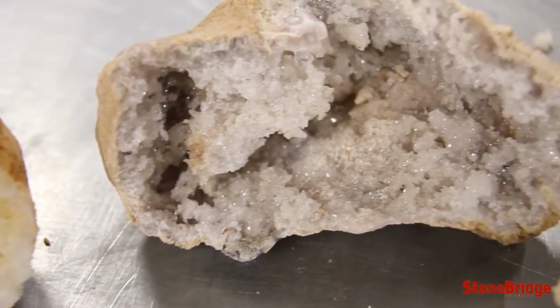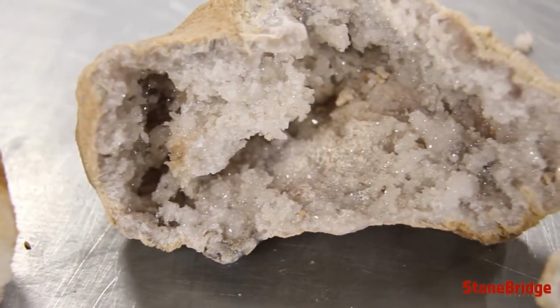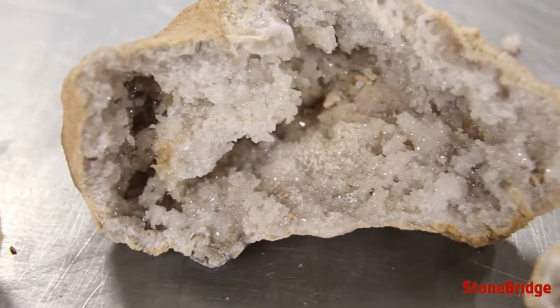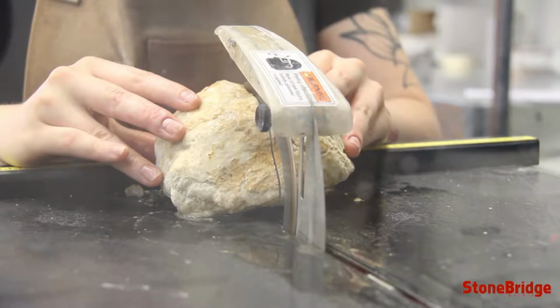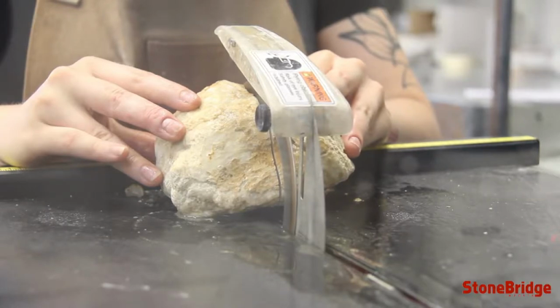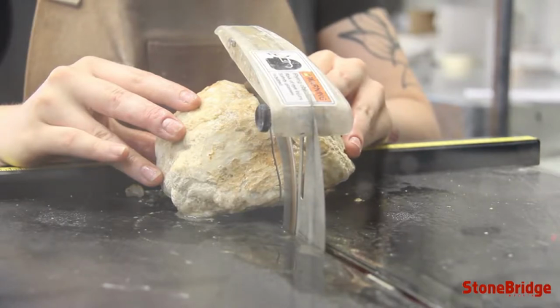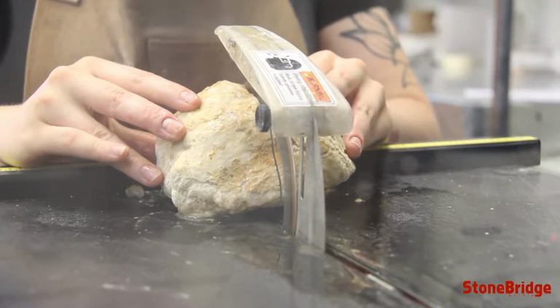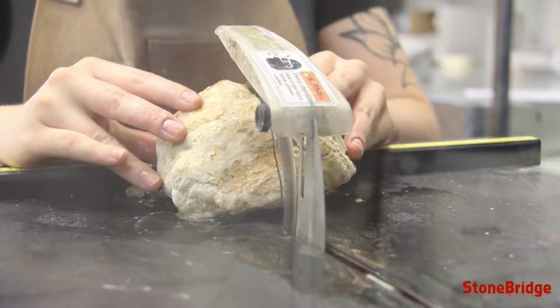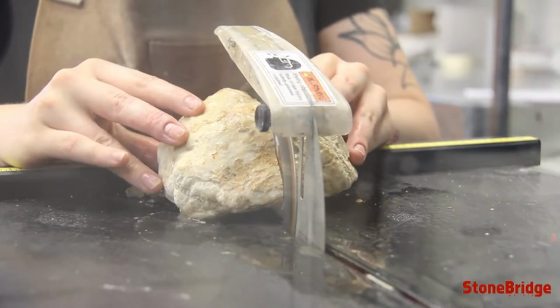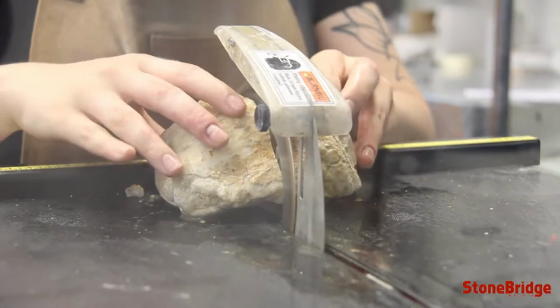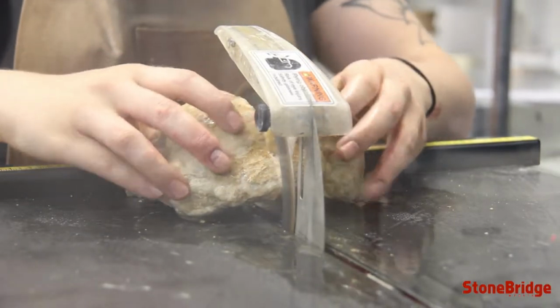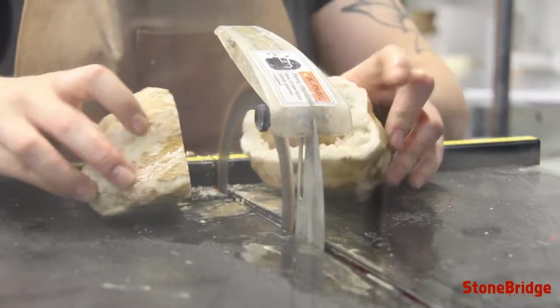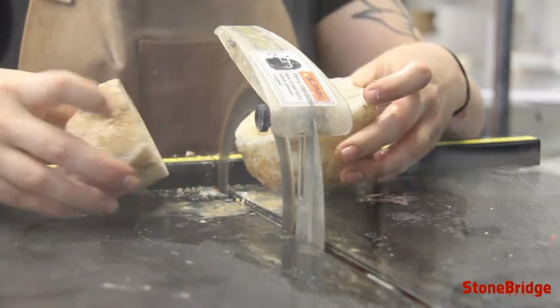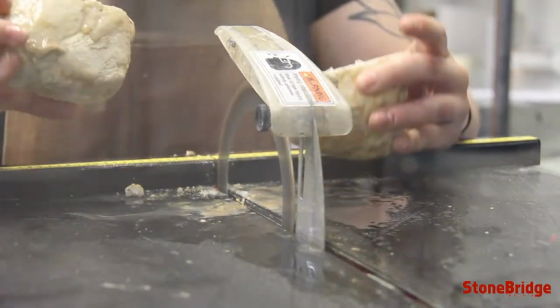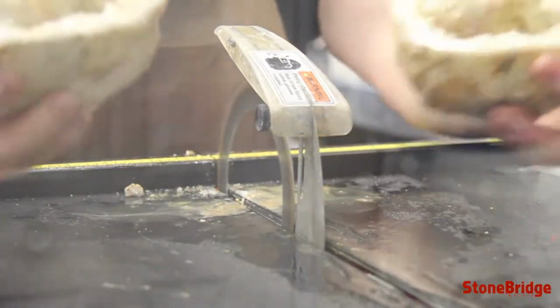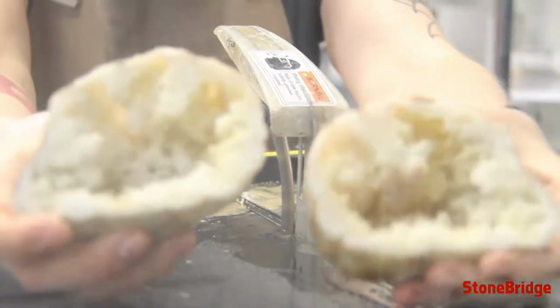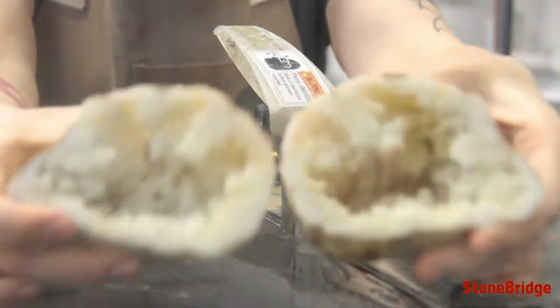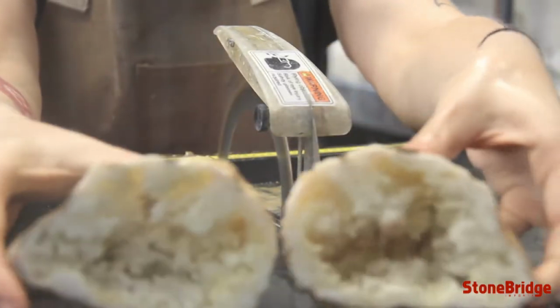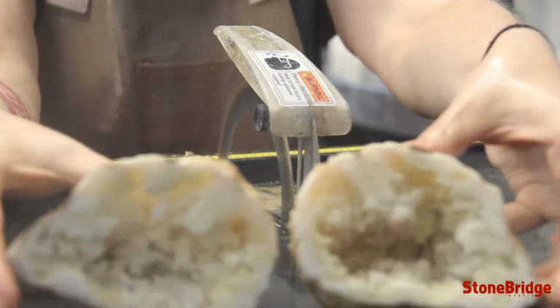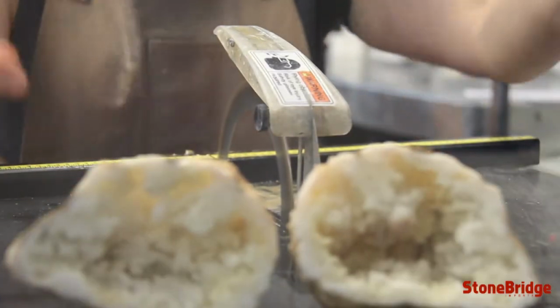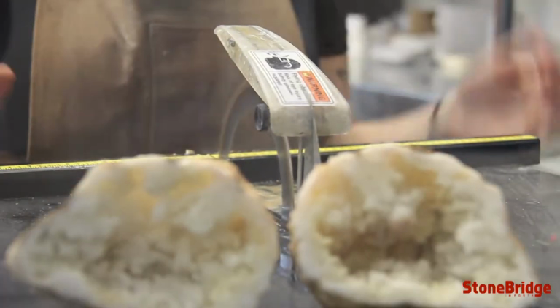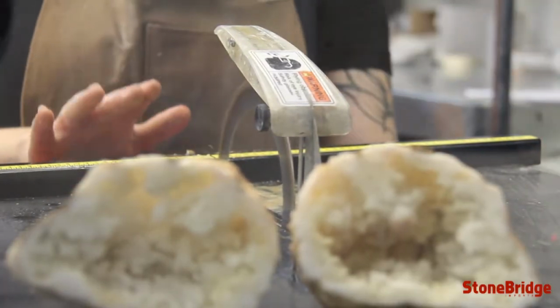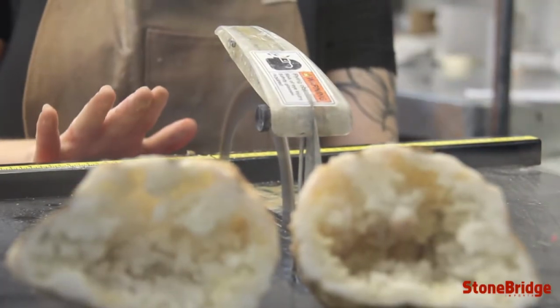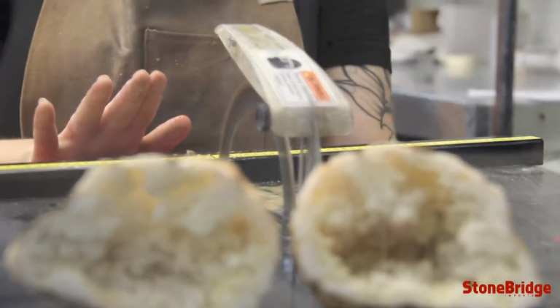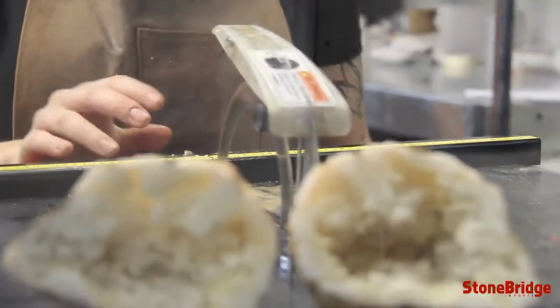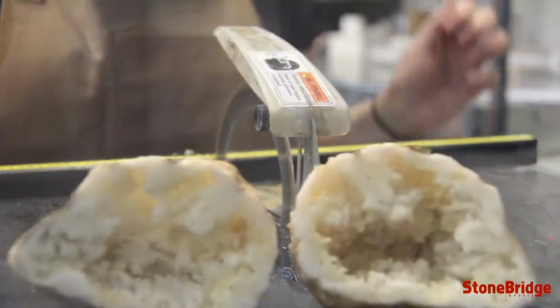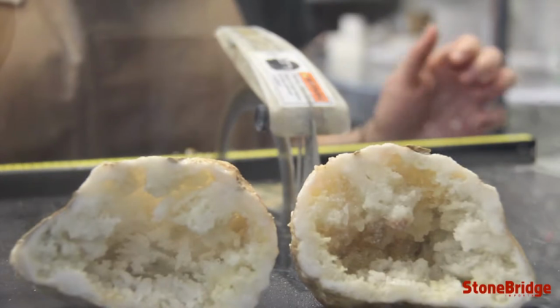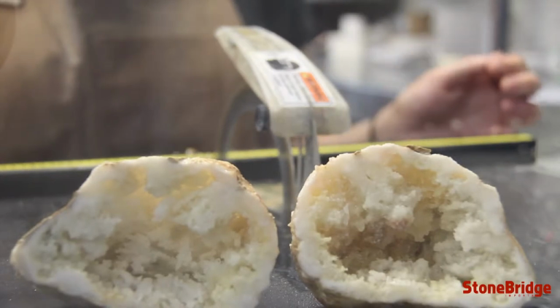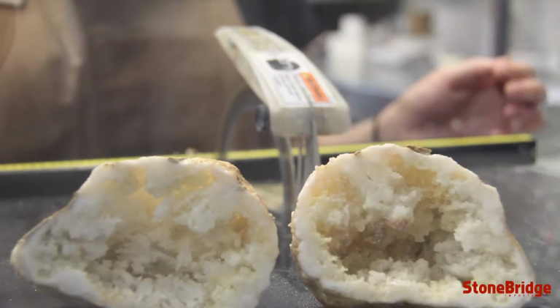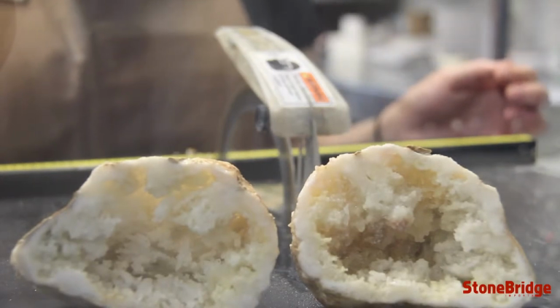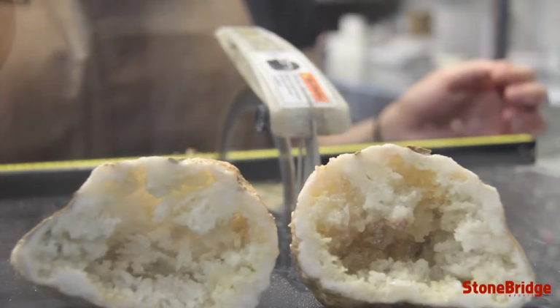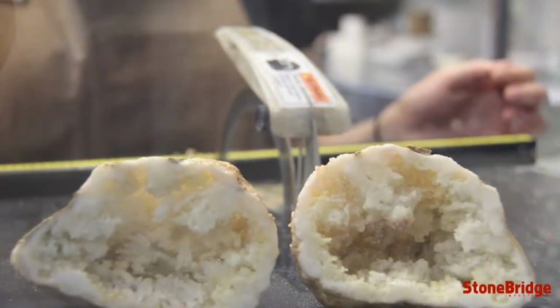These funny-looking stones naturally occur when sedimentary rock develops pockets of air bubbles, producing cavities where minerals can grow. And only the lucky one that cracks it open gets to see for the first time the beauty within.